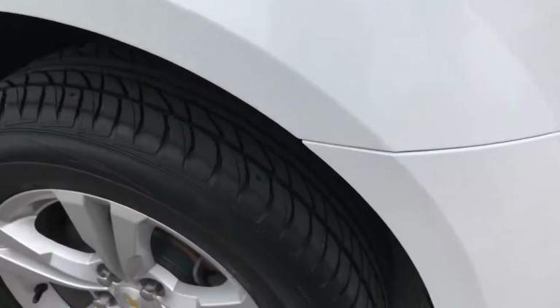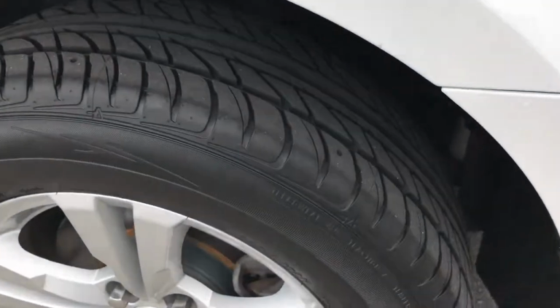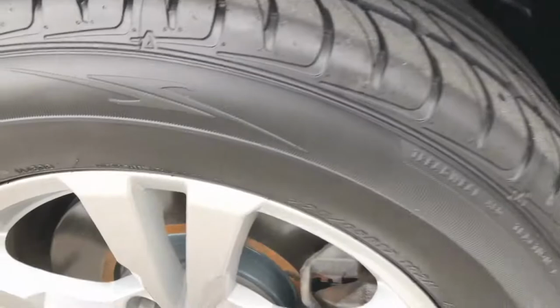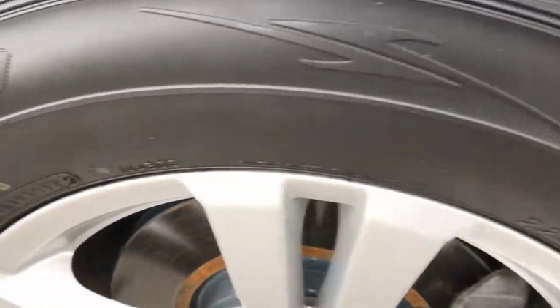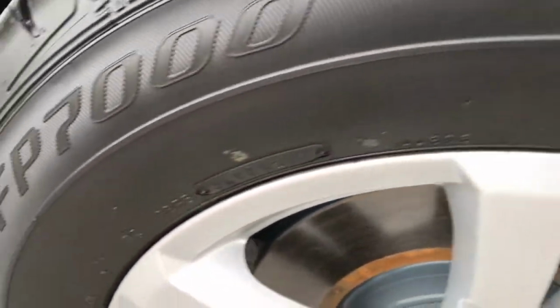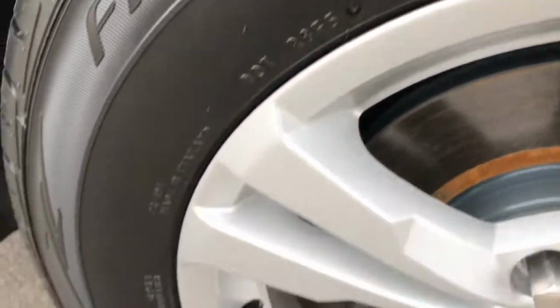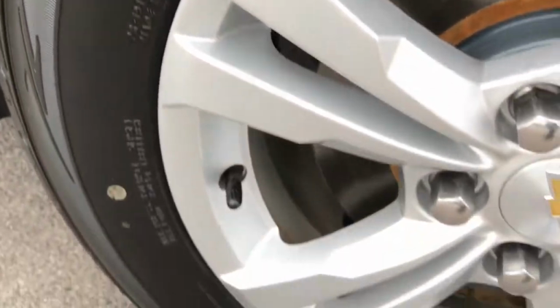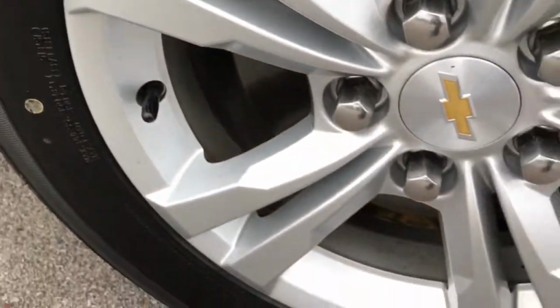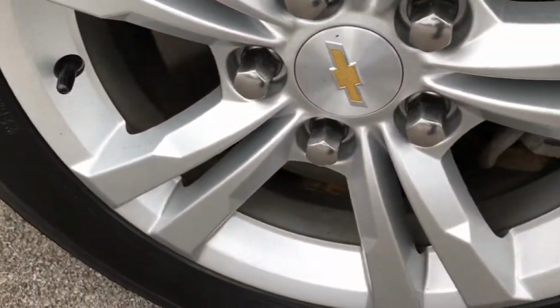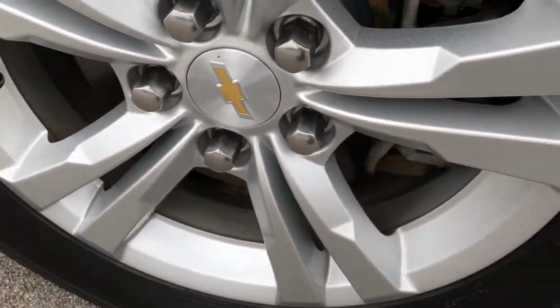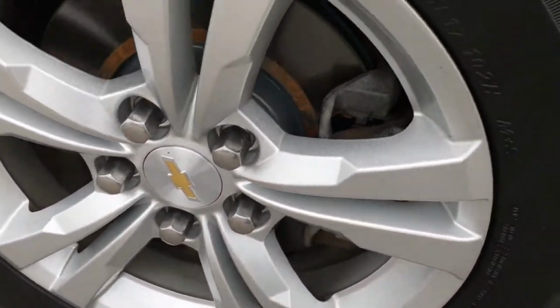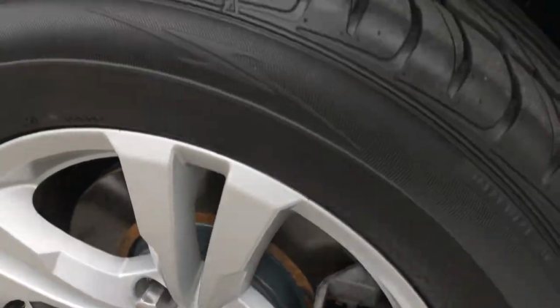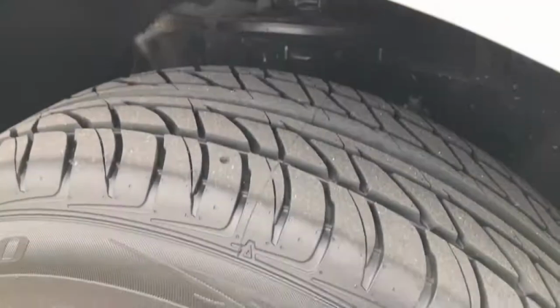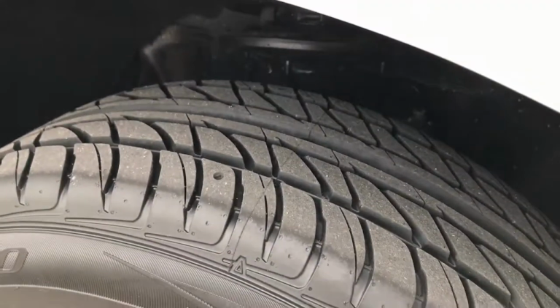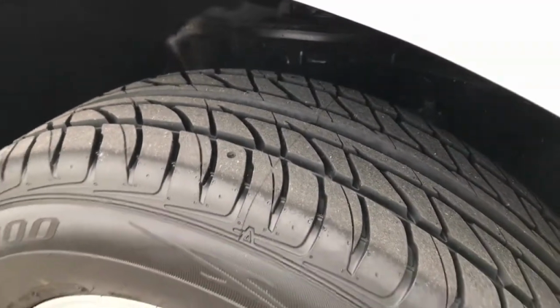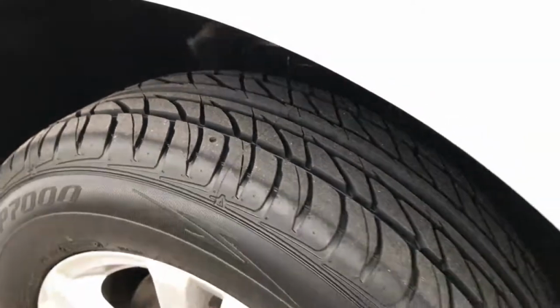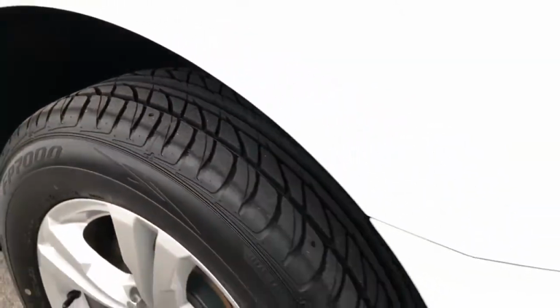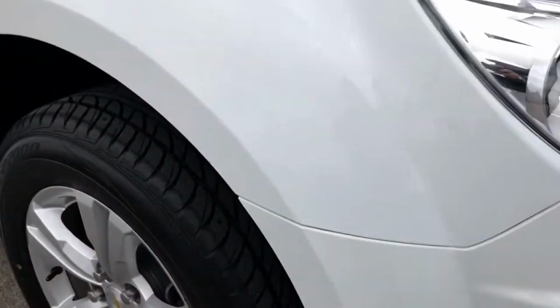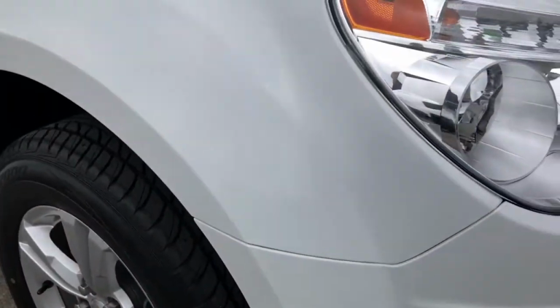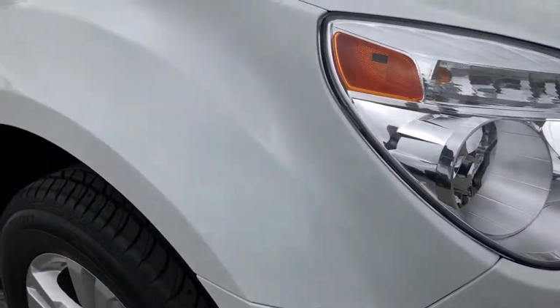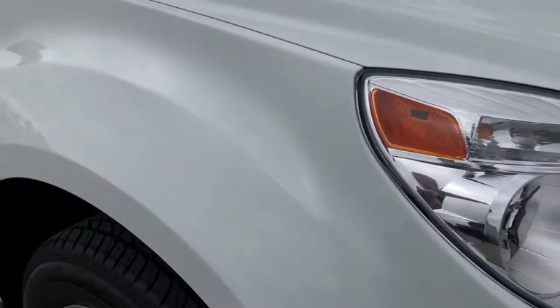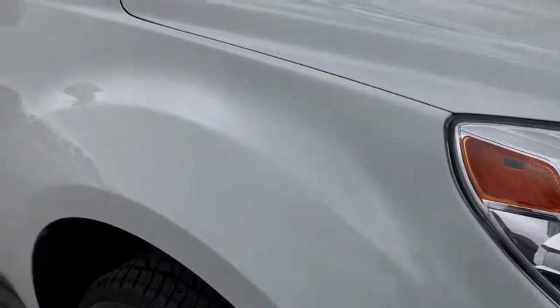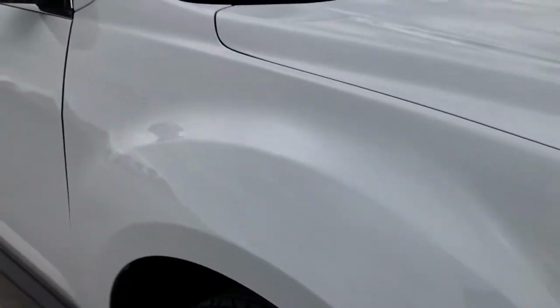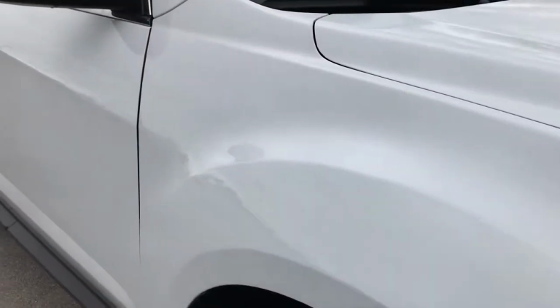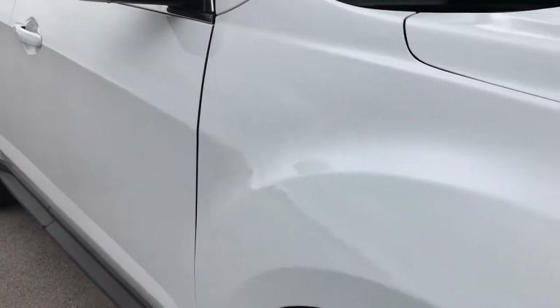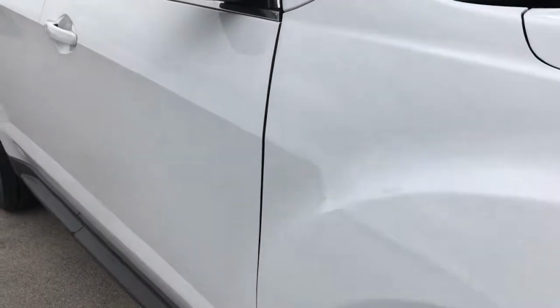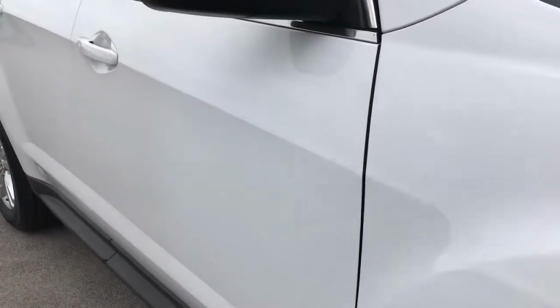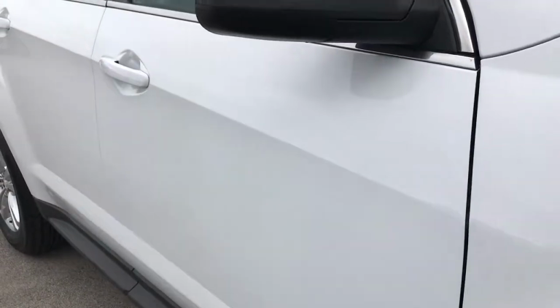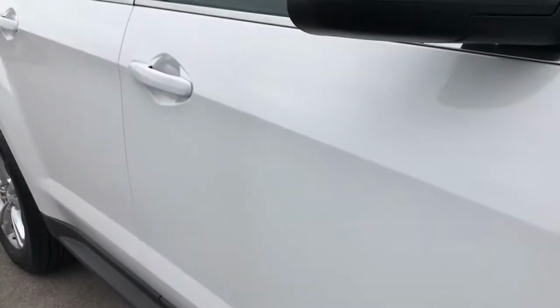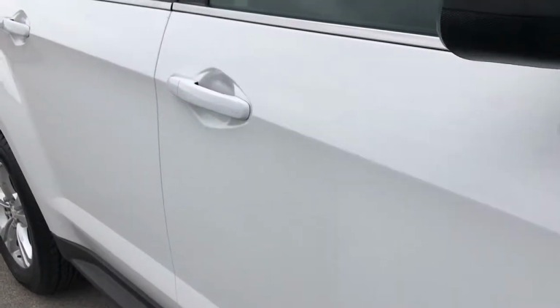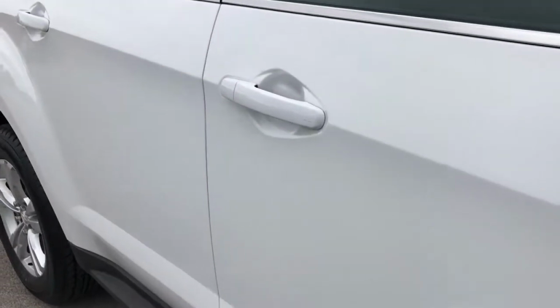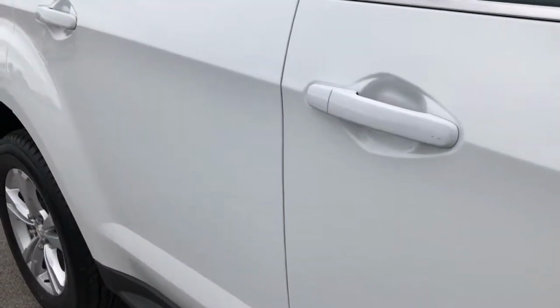The passenger side rim is in excellent condition — no scuffs or scrapes, and that tire is brand new. As you go down this side of the vehicle, you can see just how clean the body is and how reflective the paint is.